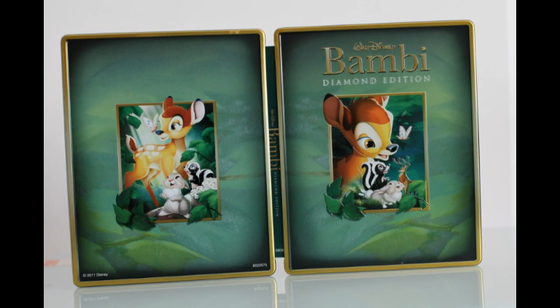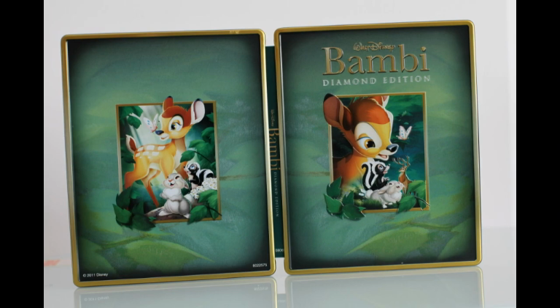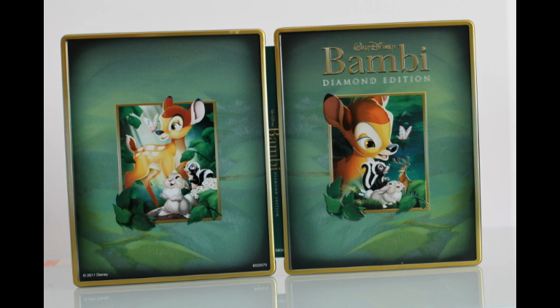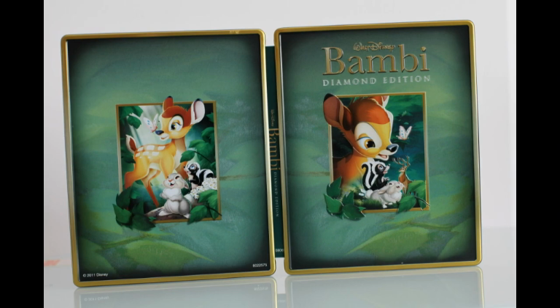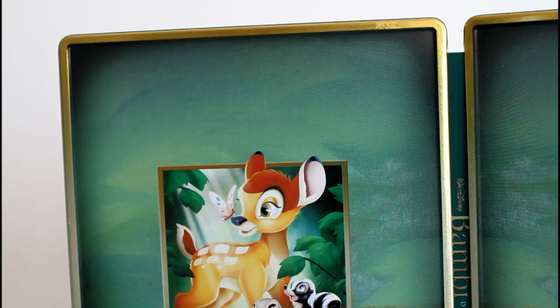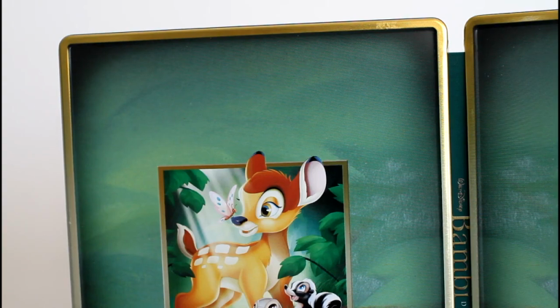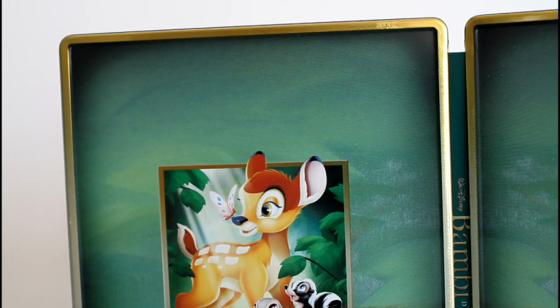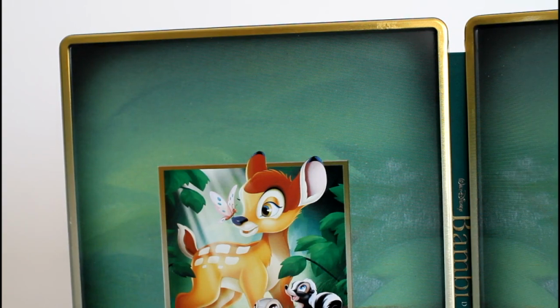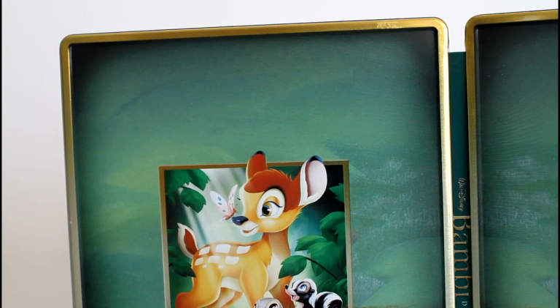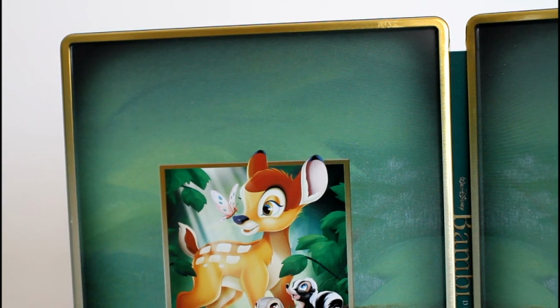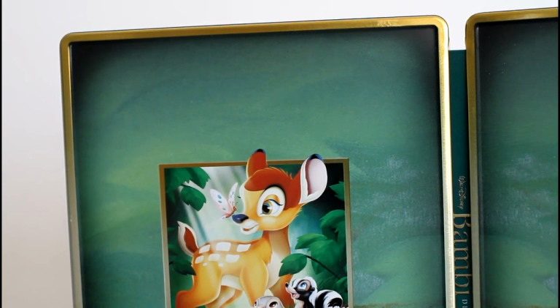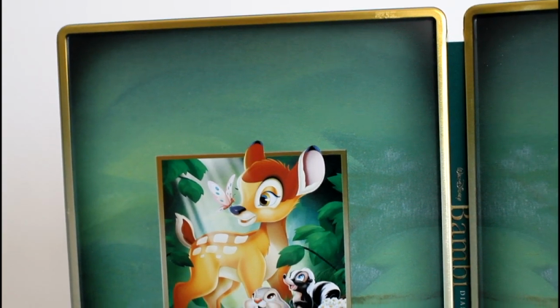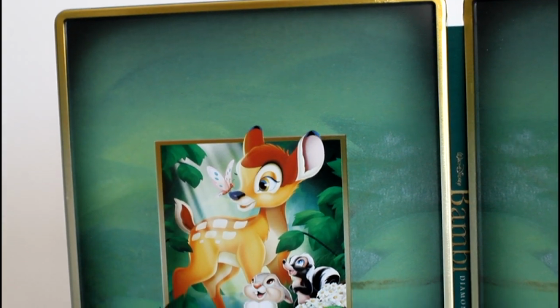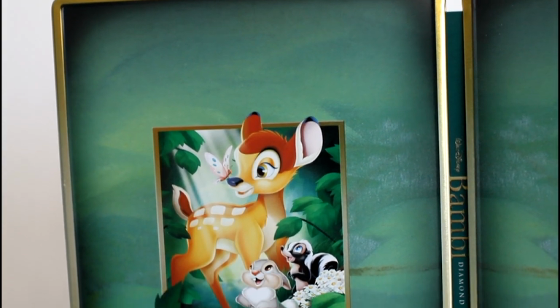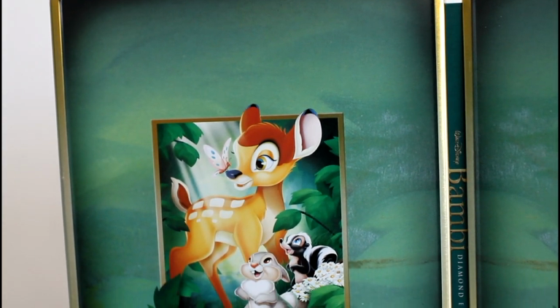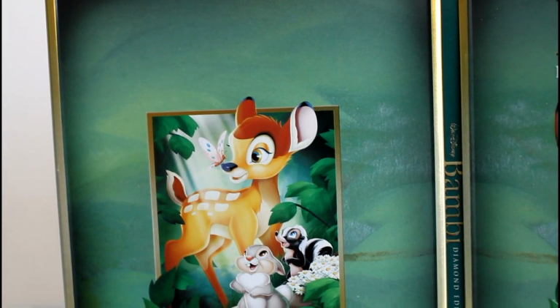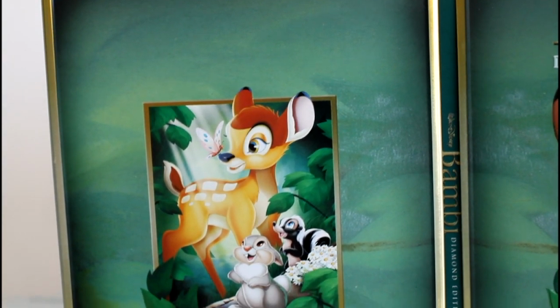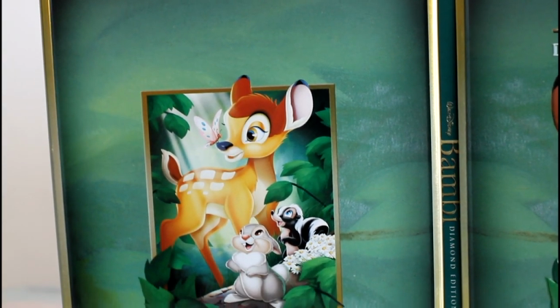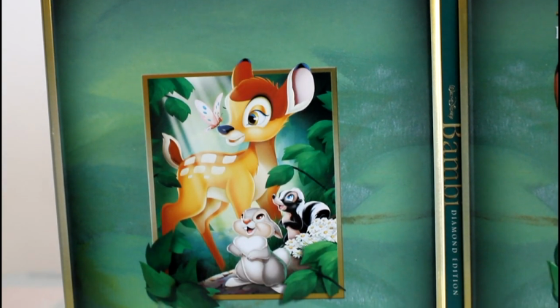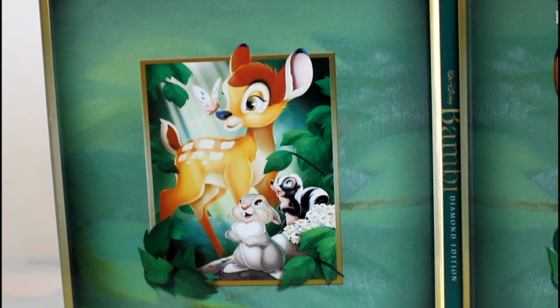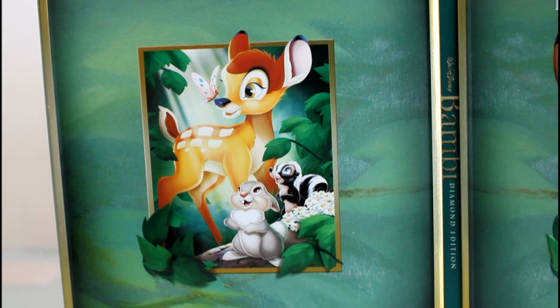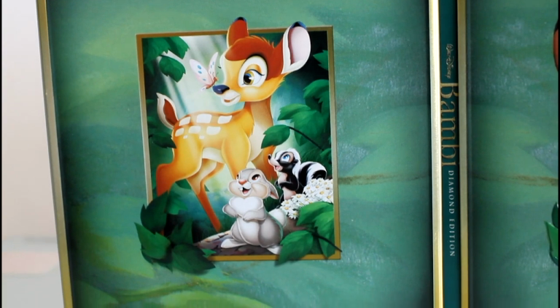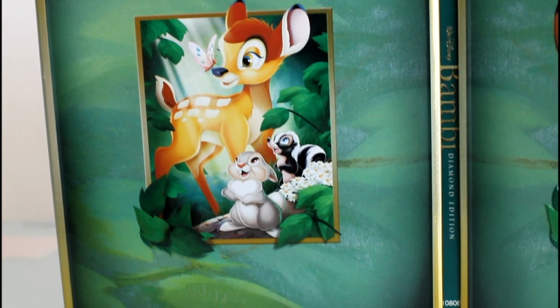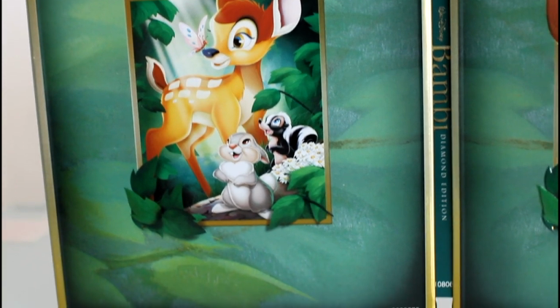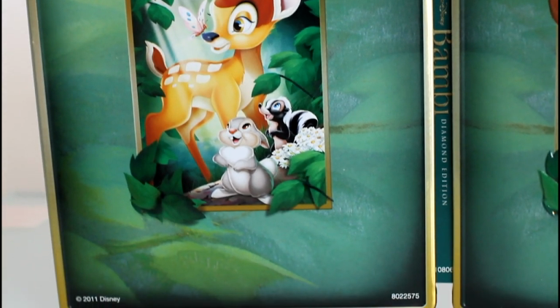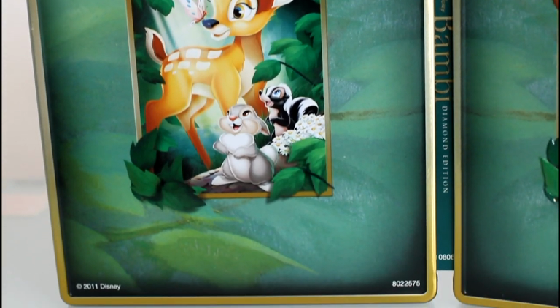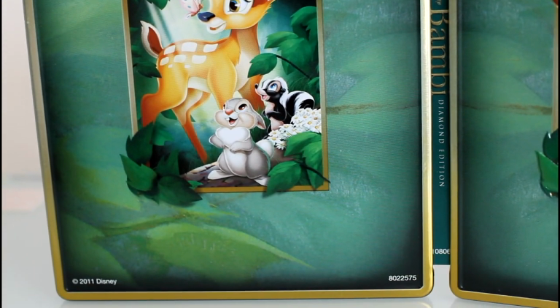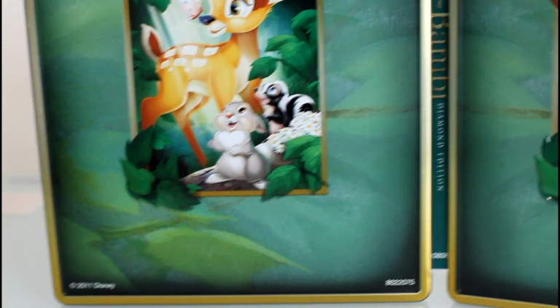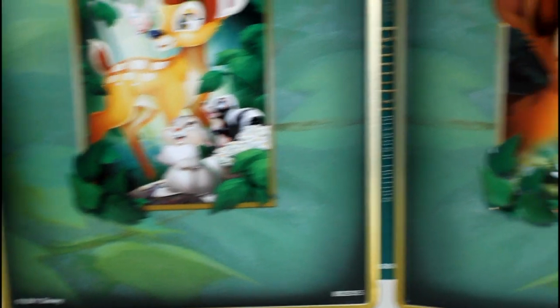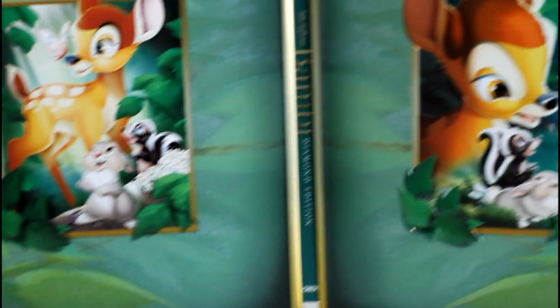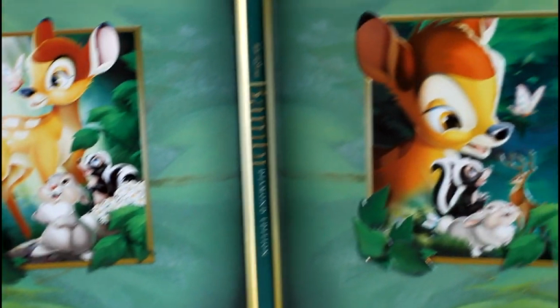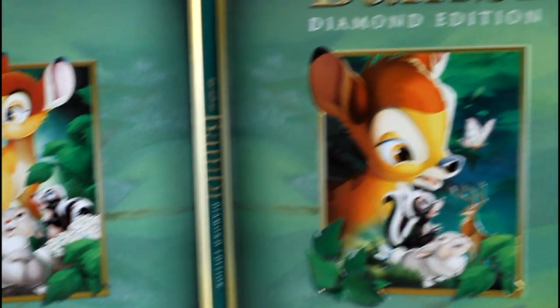And again, here is the front and the back. We have a glossy picture on the back and a glossy picture on the front.